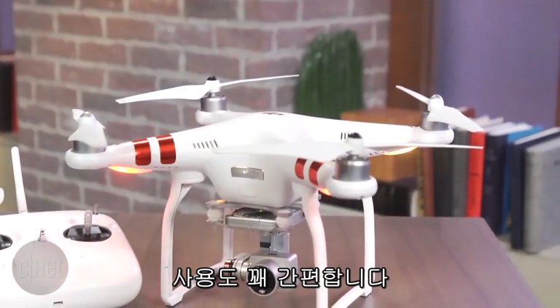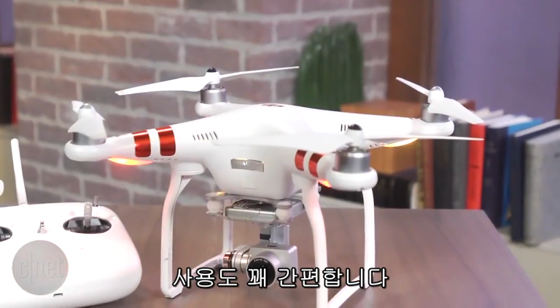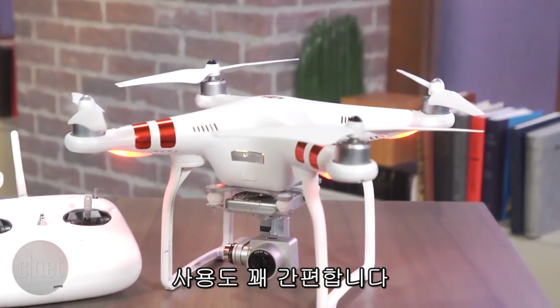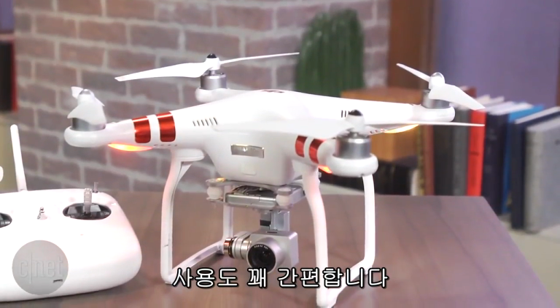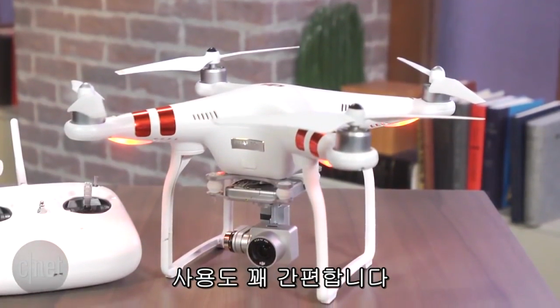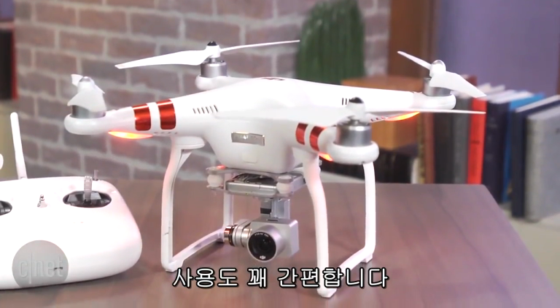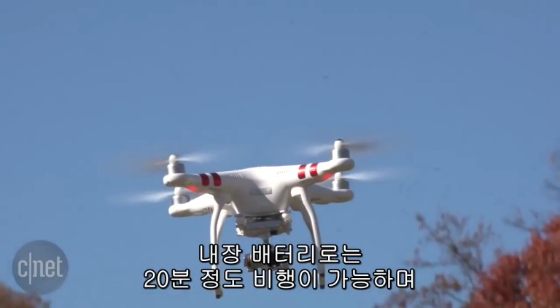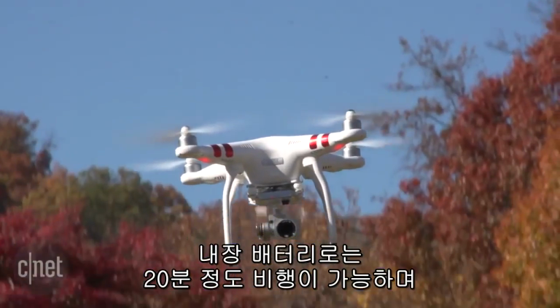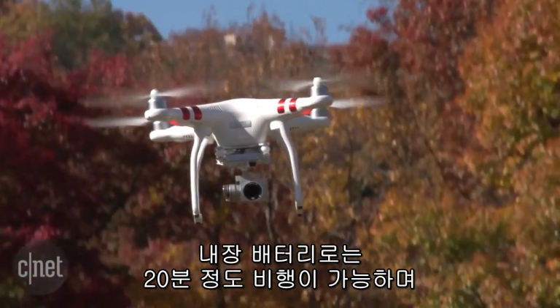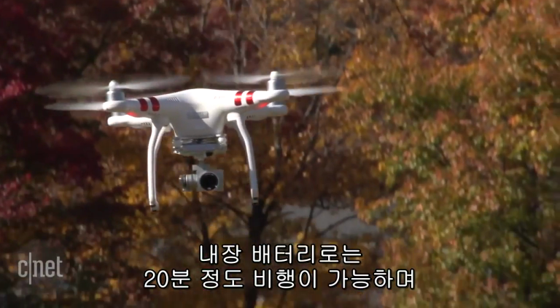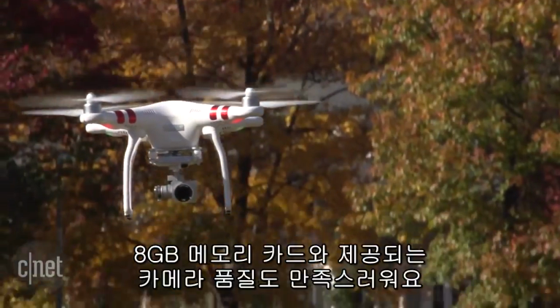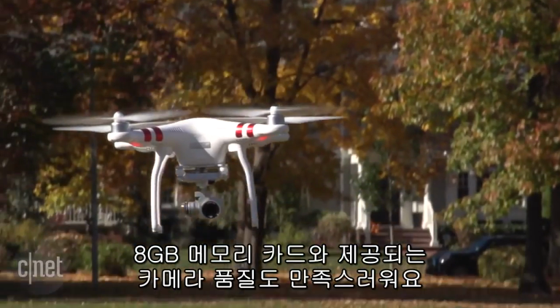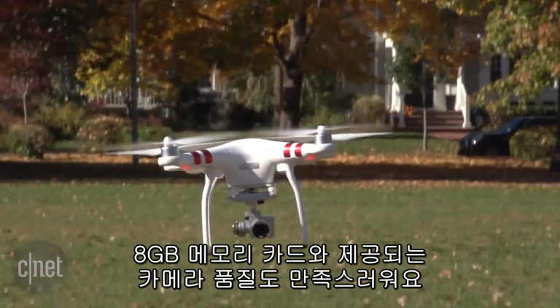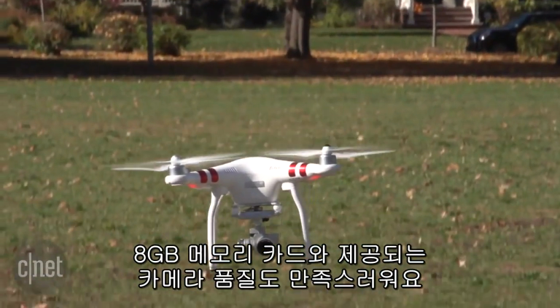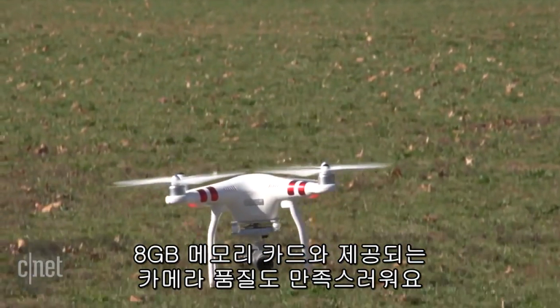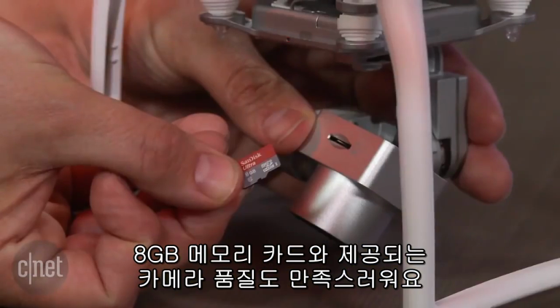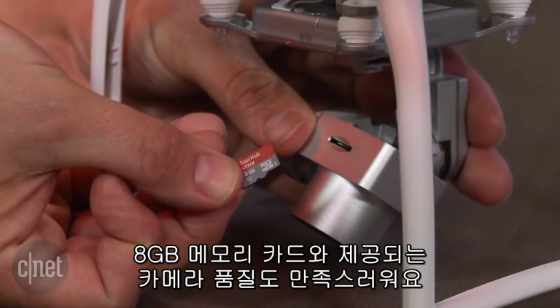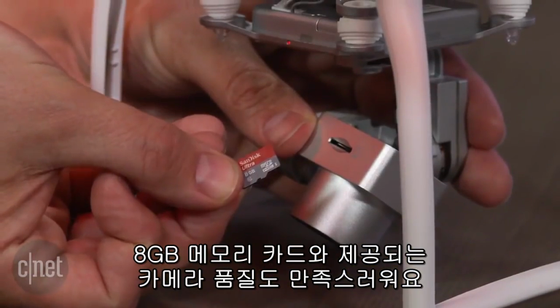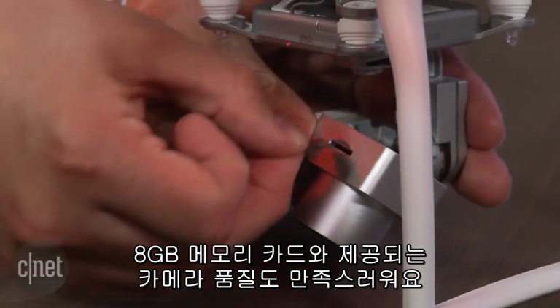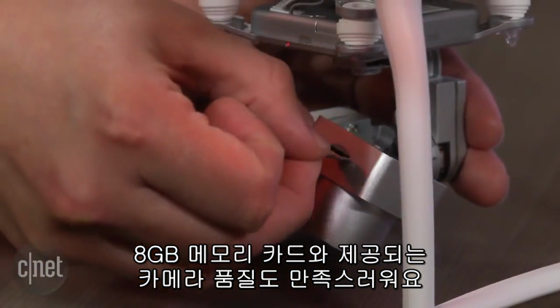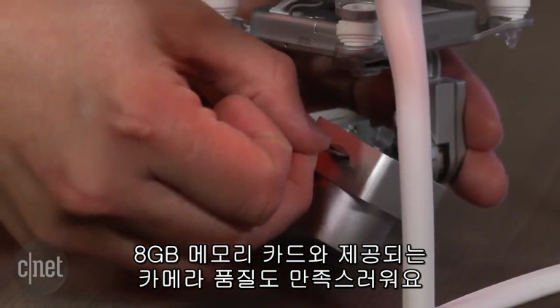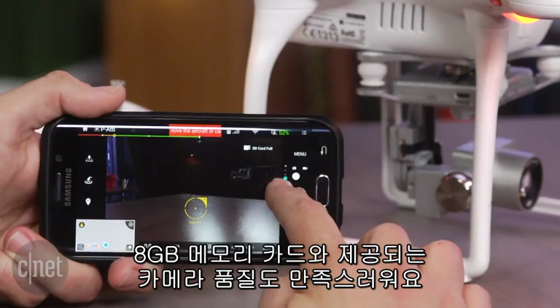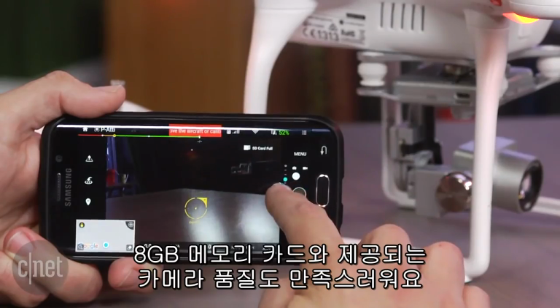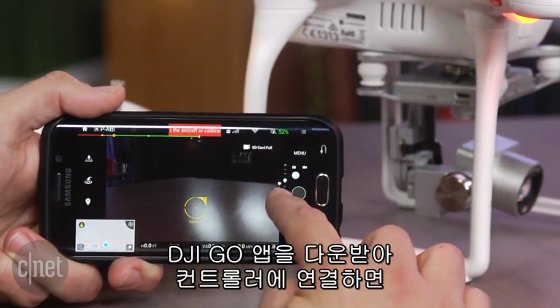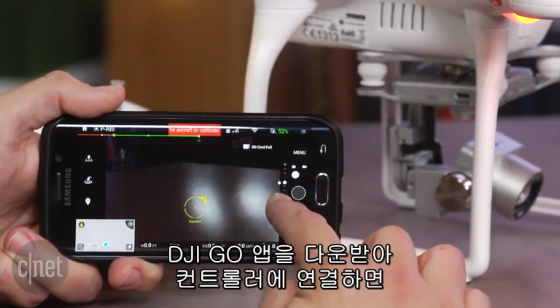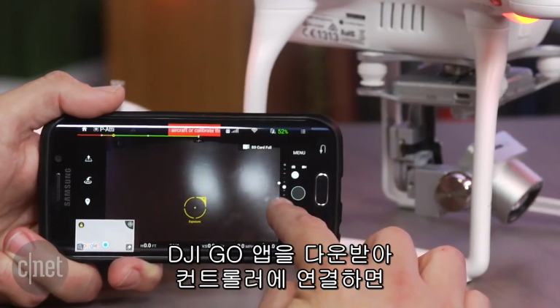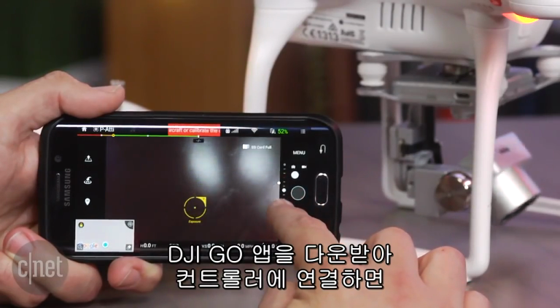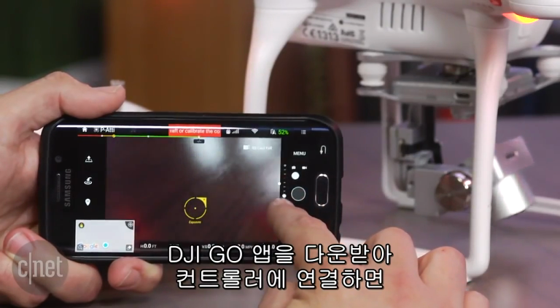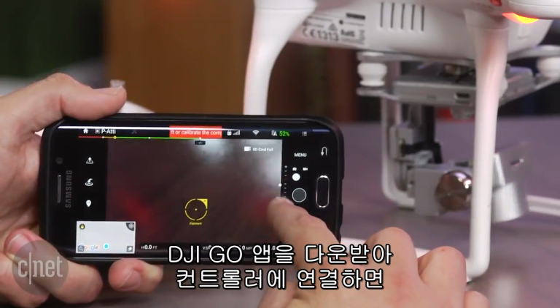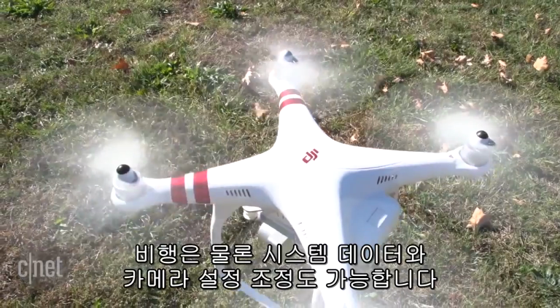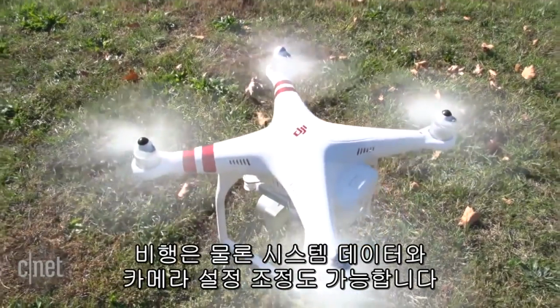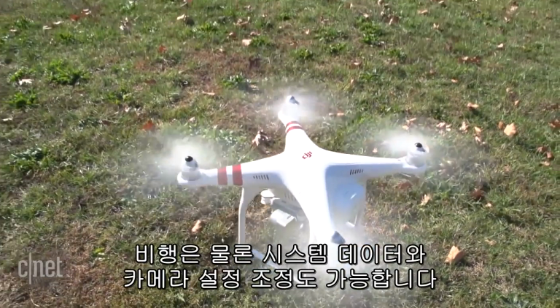Setup couldn't be easier — the battery gets about 20 minutes of flight time, the built-in camera produces good results, and DJI includes an 8GB microSD card to get you started.